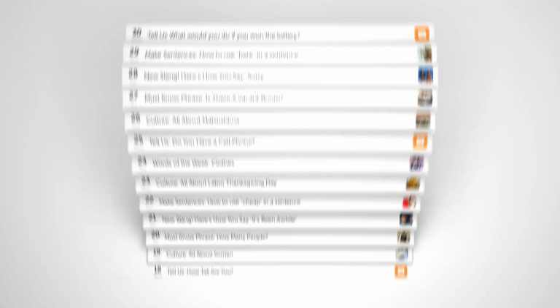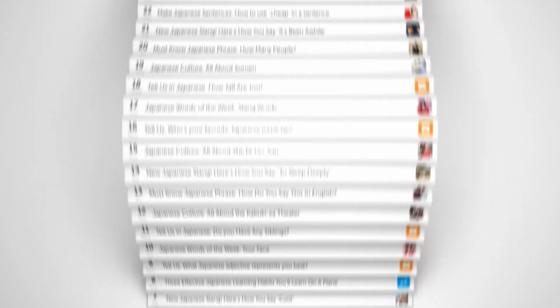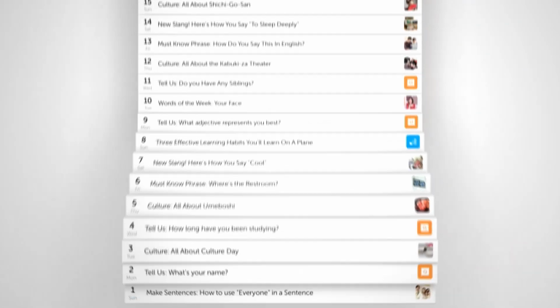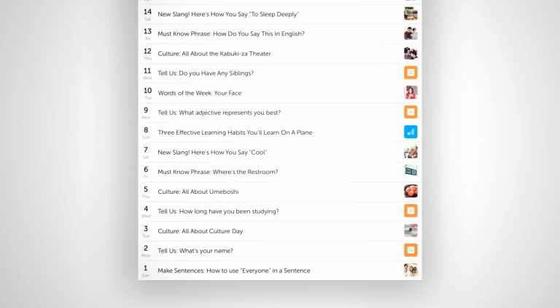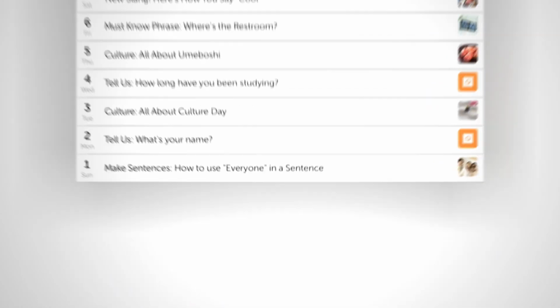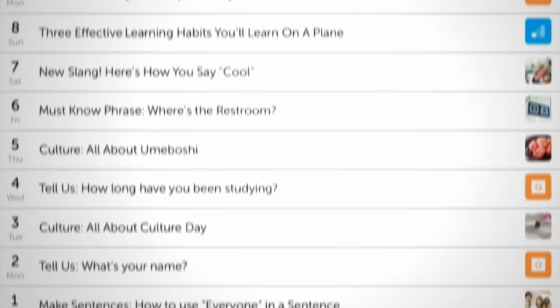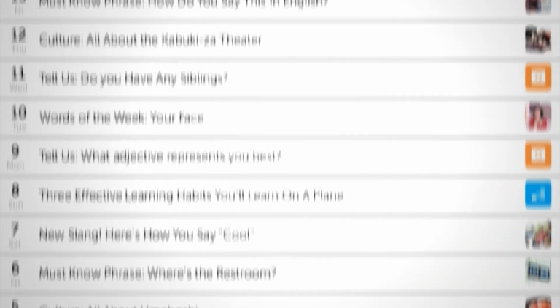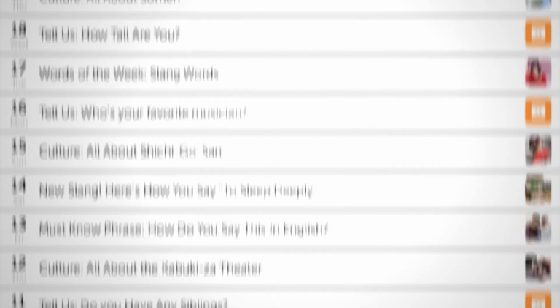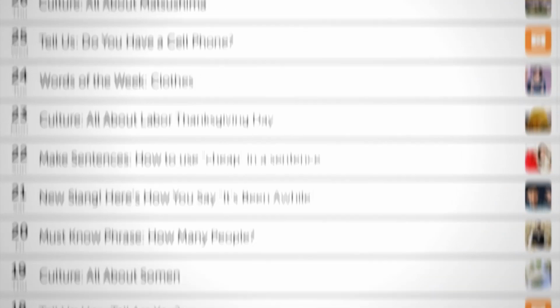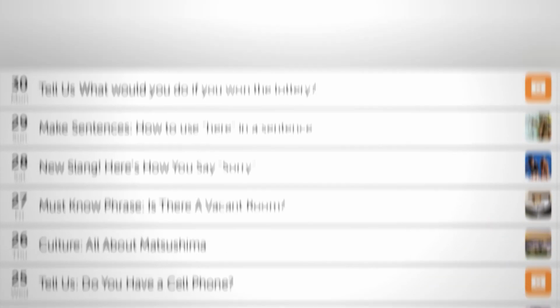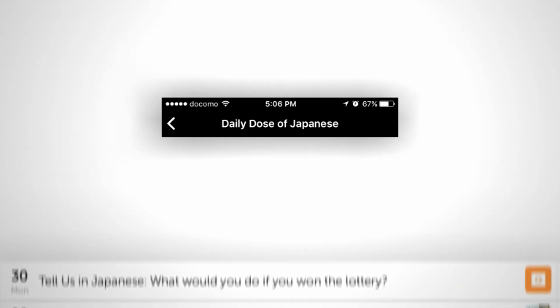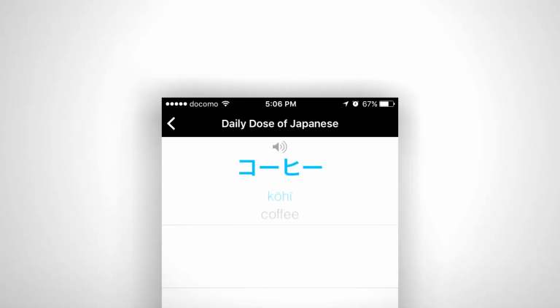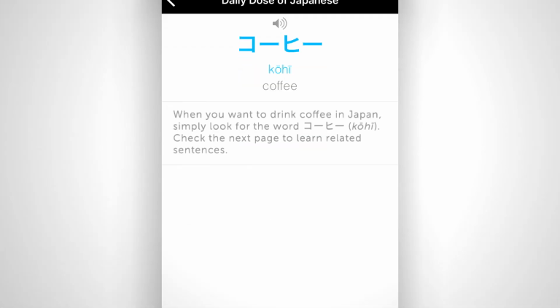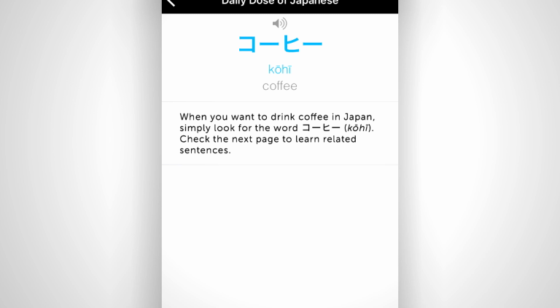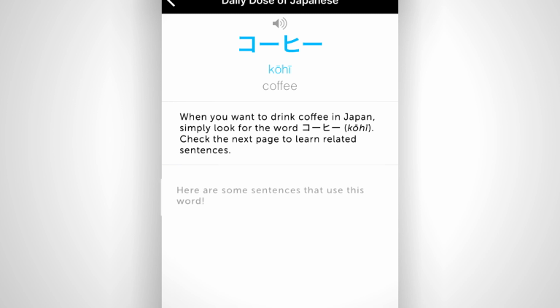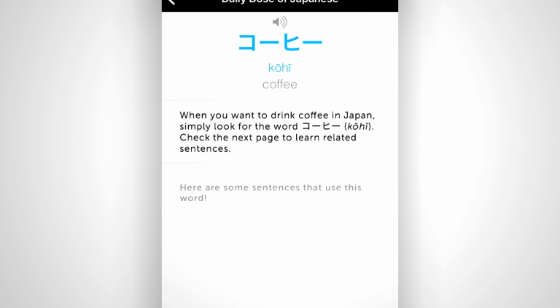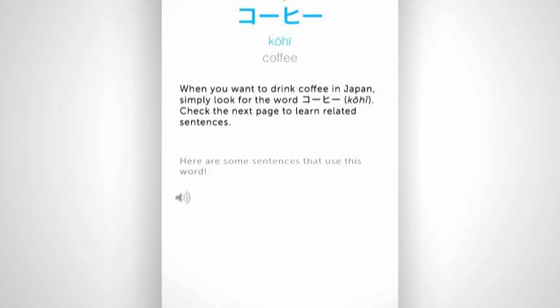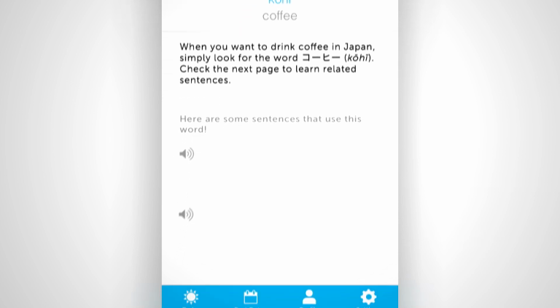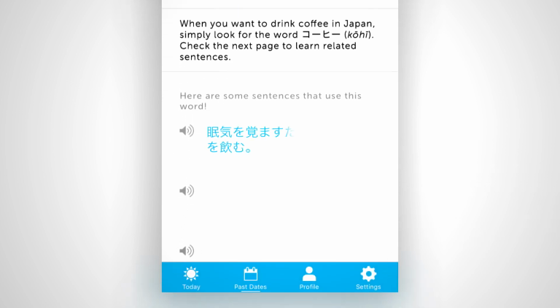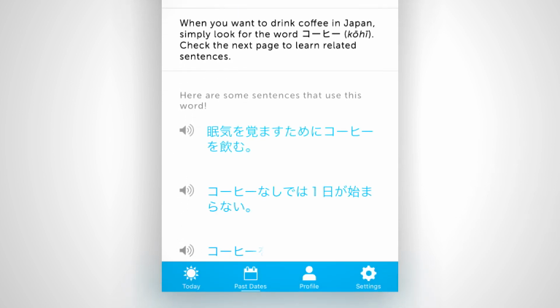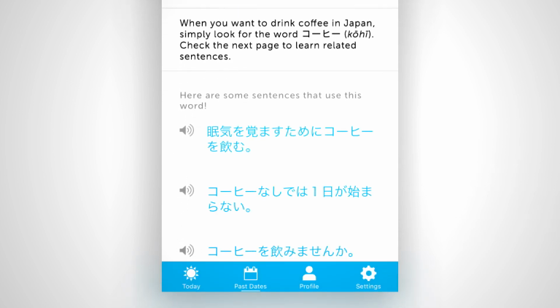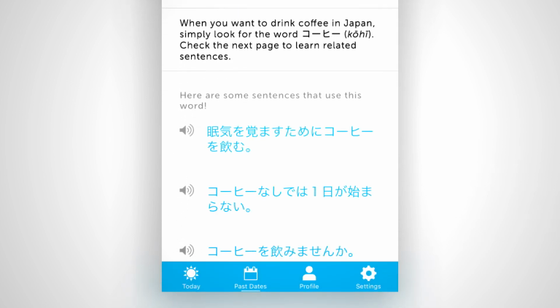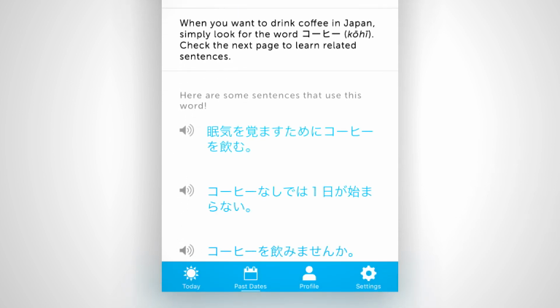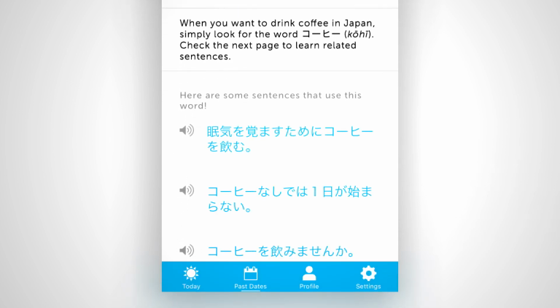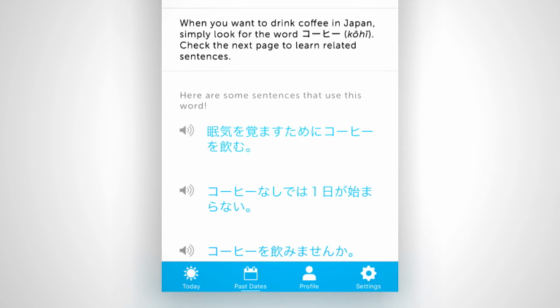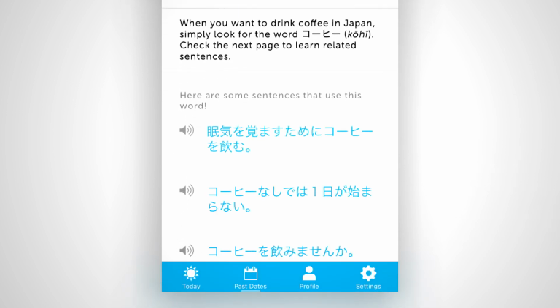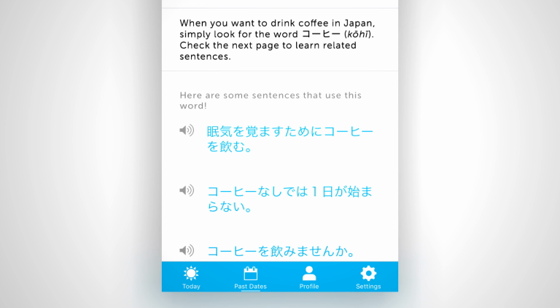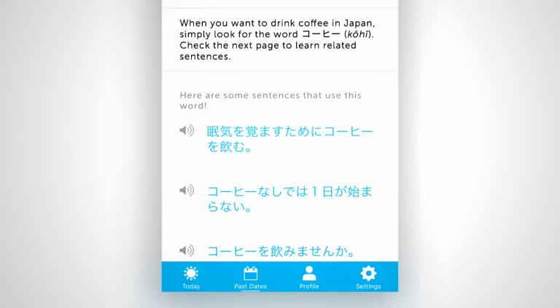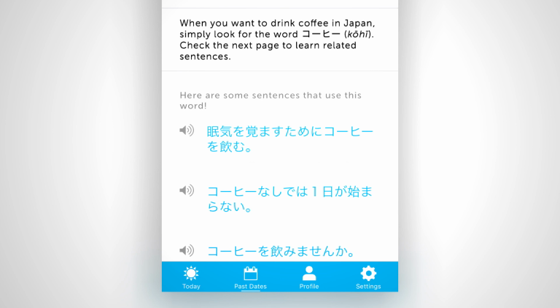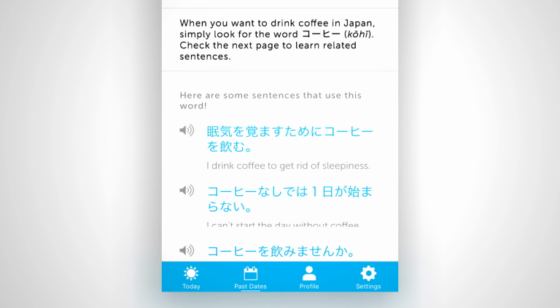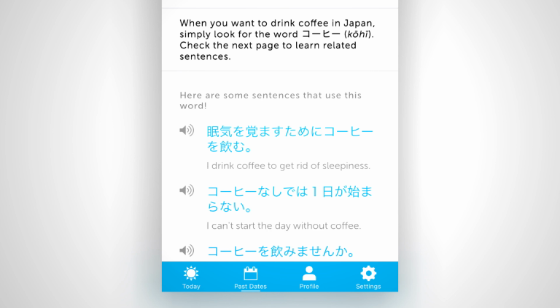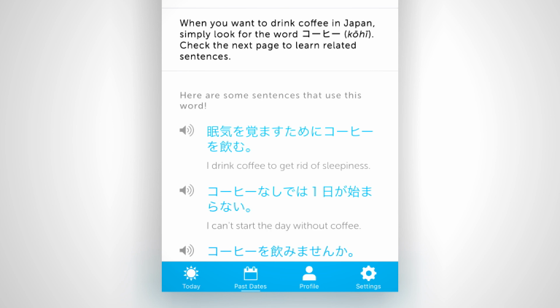That's right, you get a new, different lesson every day. Read the quick explanations and lesson notes. Perfect your pronunciation with audio examples by native speakers. And understand completely with translations.